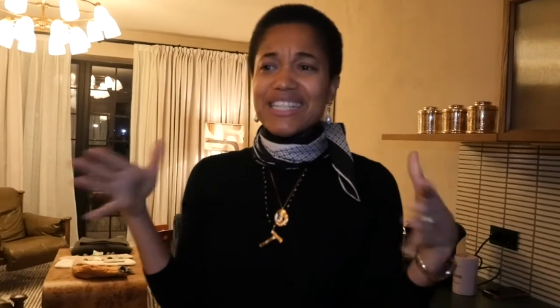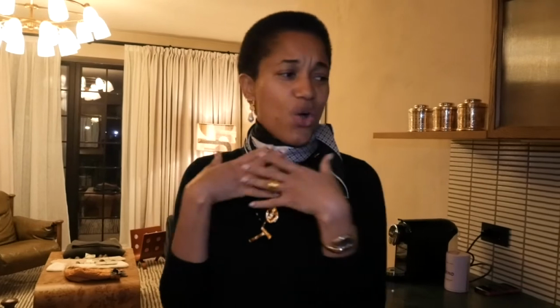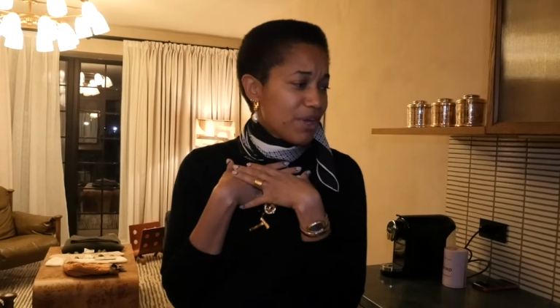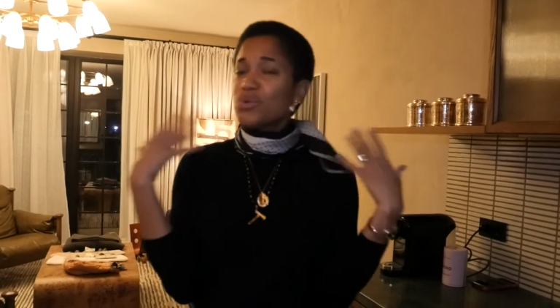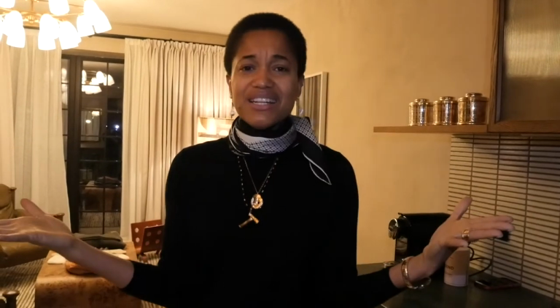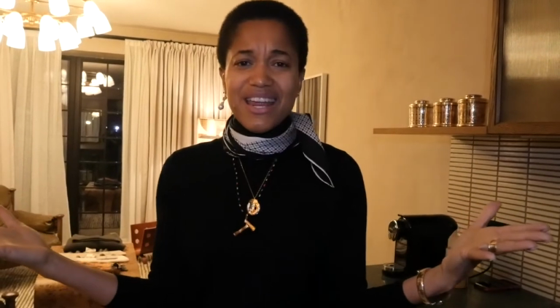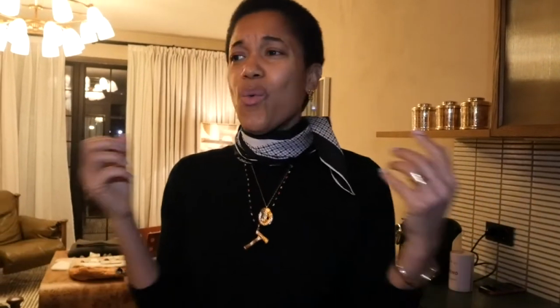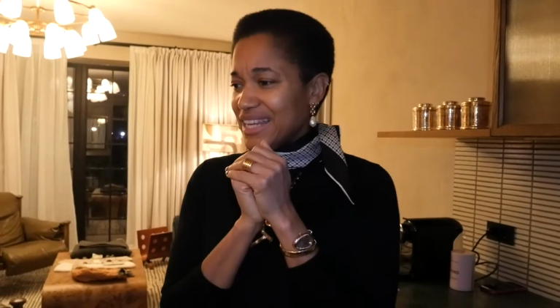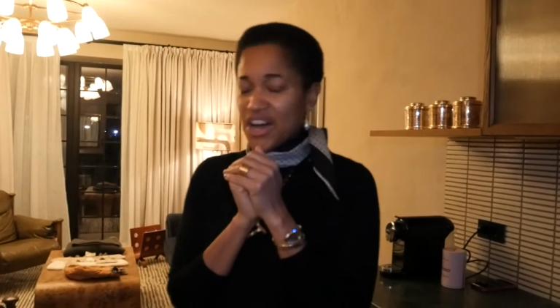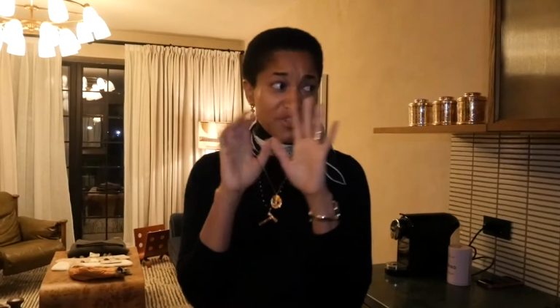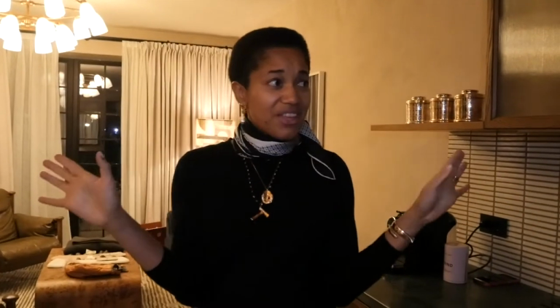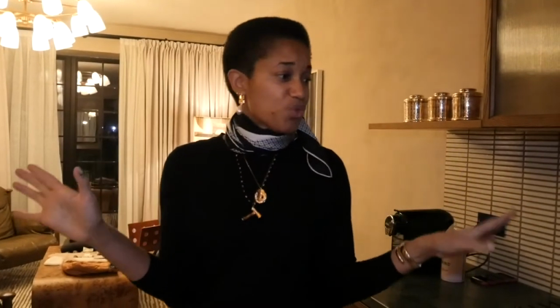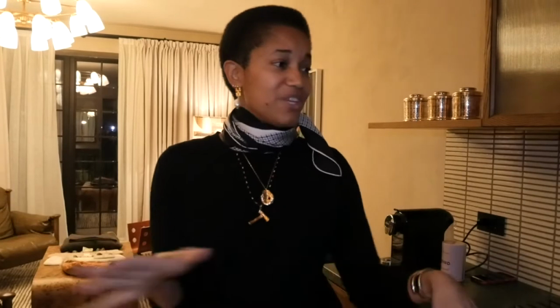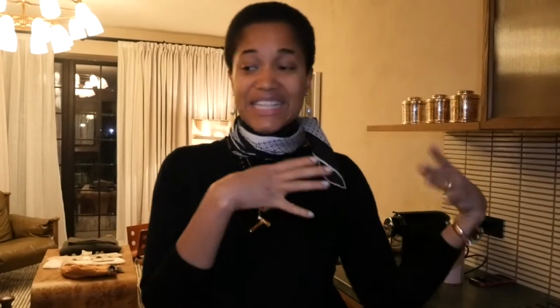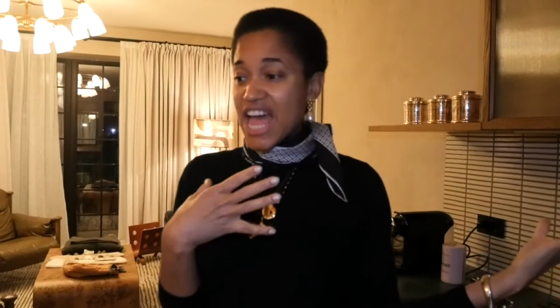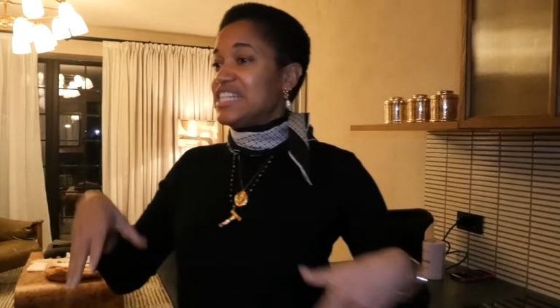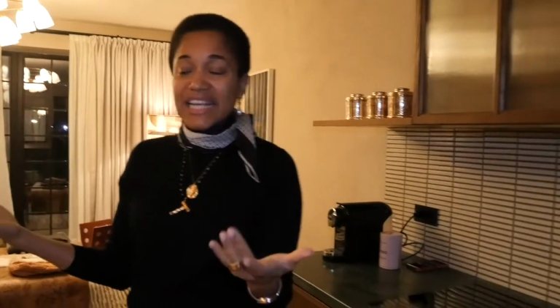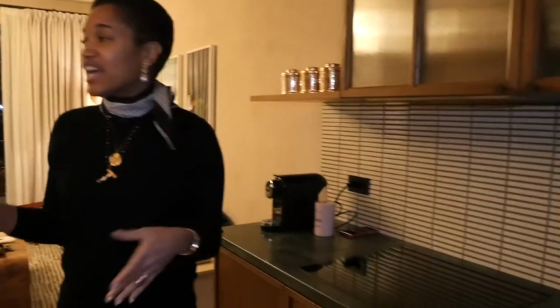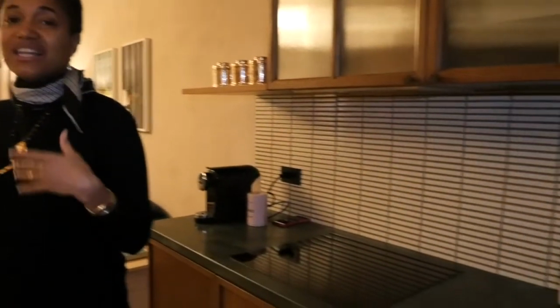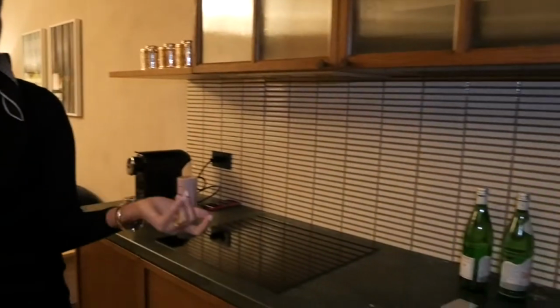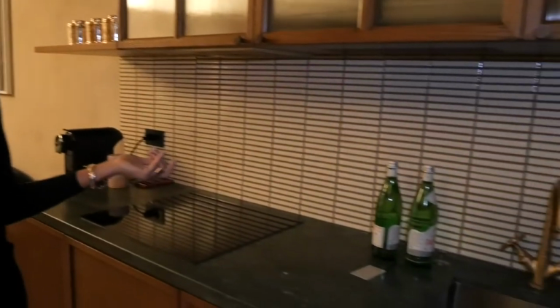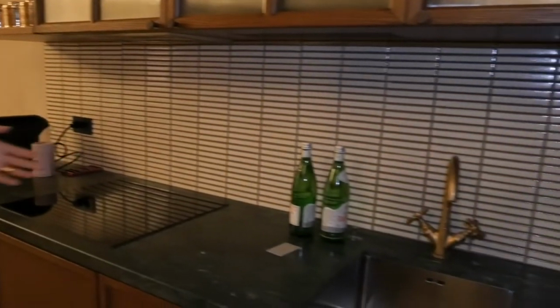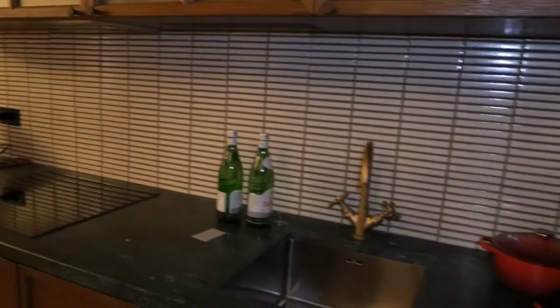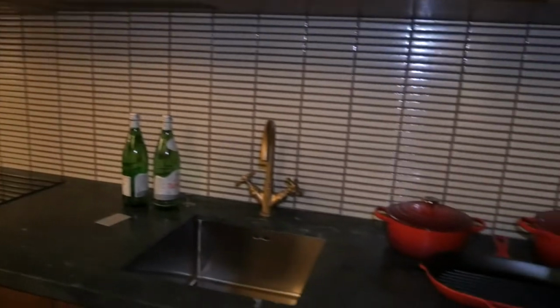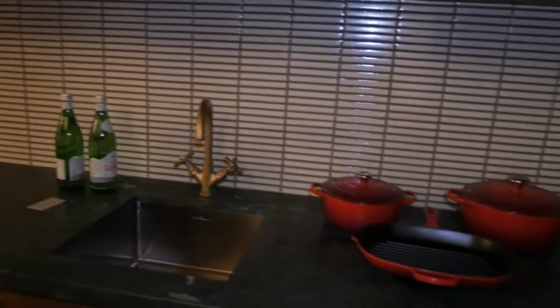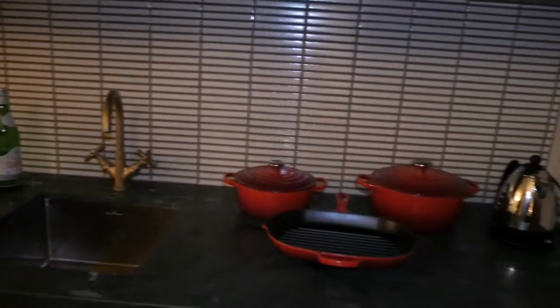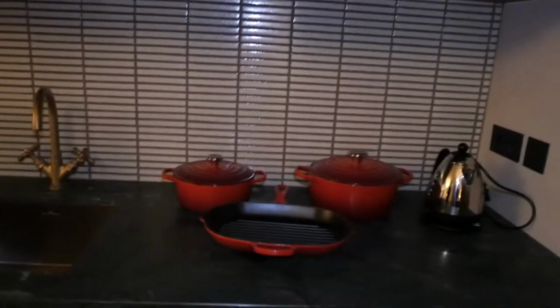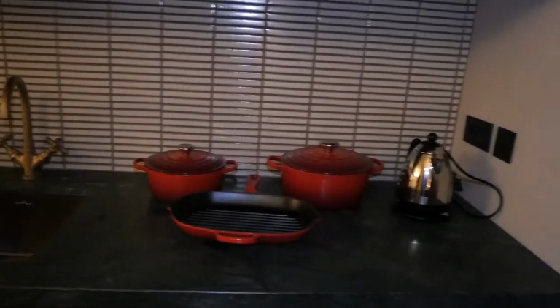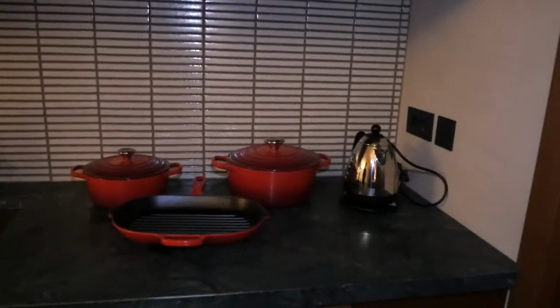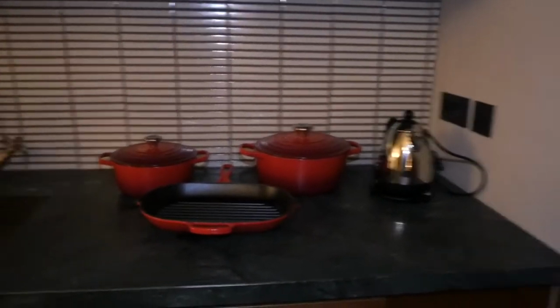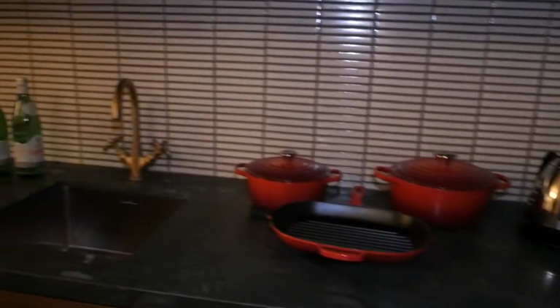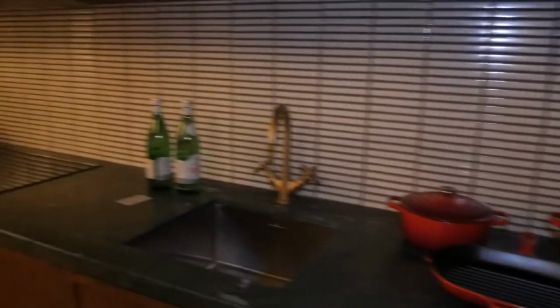I'm actually going to be so sad on Sunday when I leave. There's everything in this room — there's like a kitchenette, dining area, living area — you know, everything that you can want. I feel already at home.